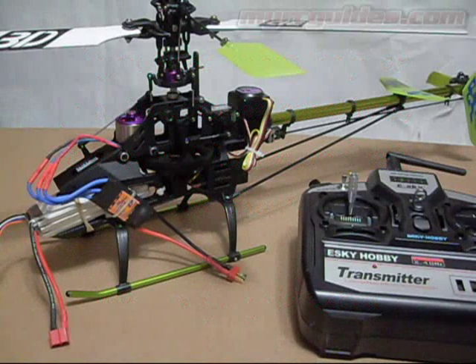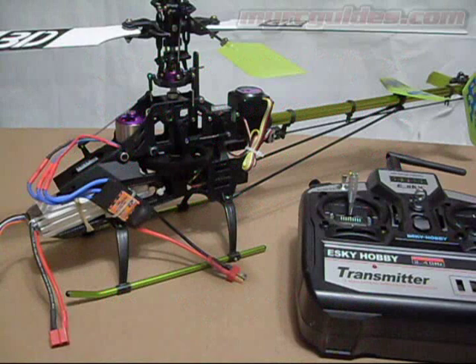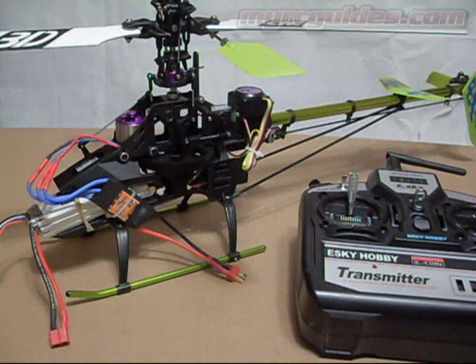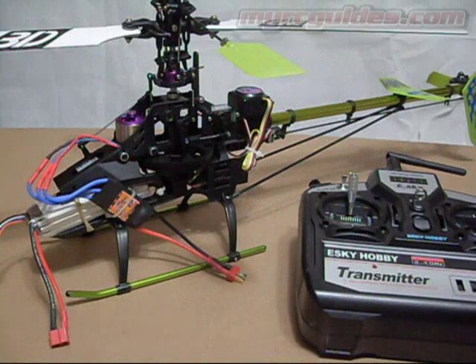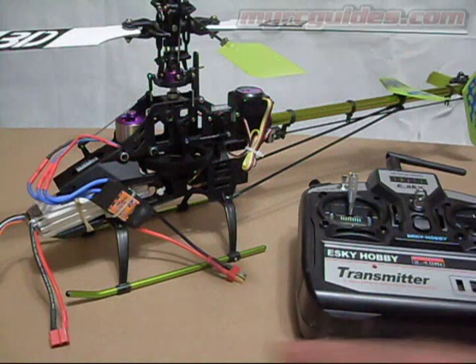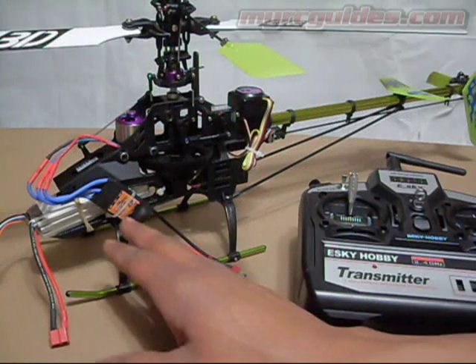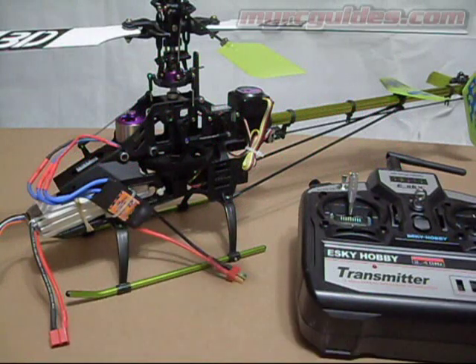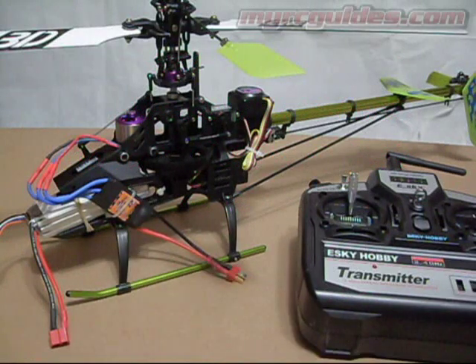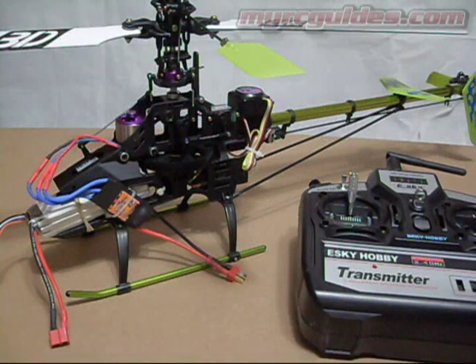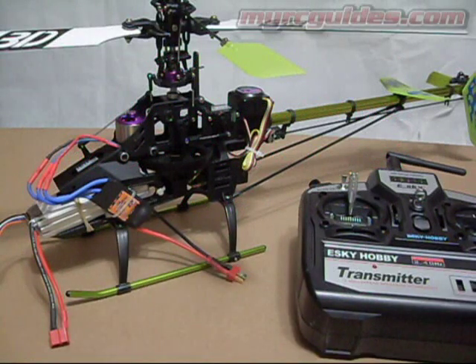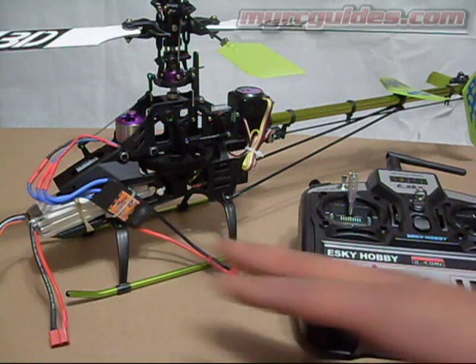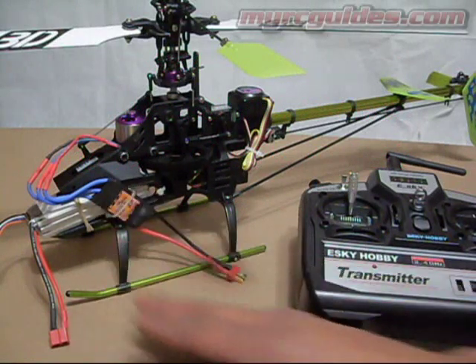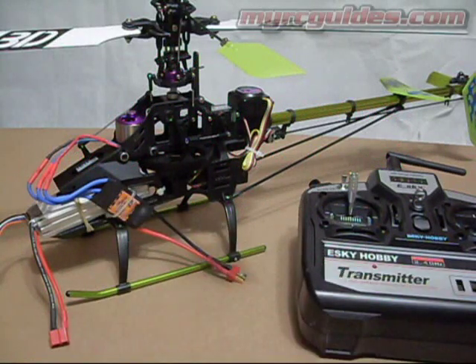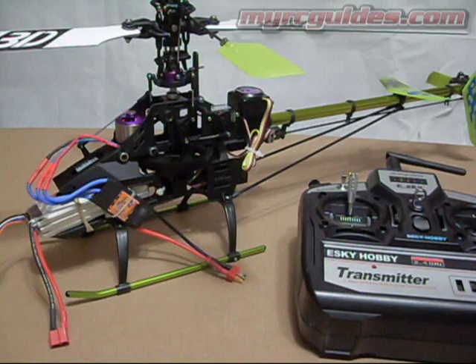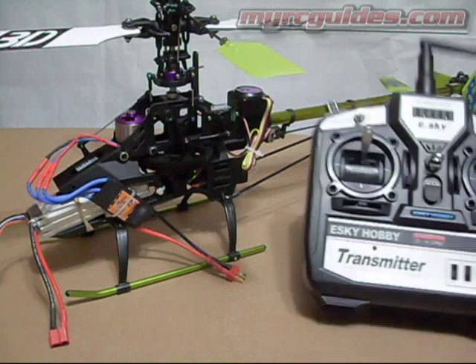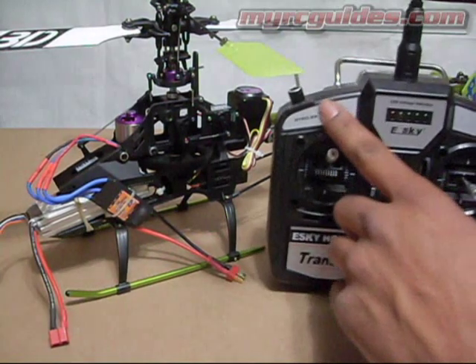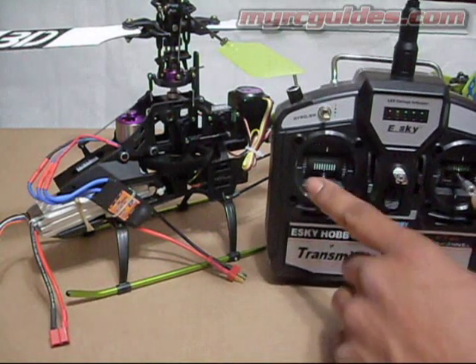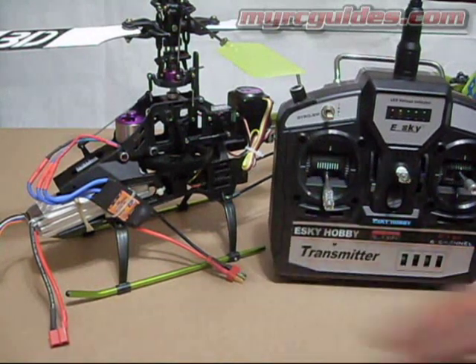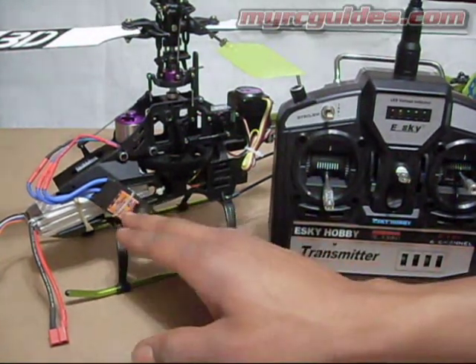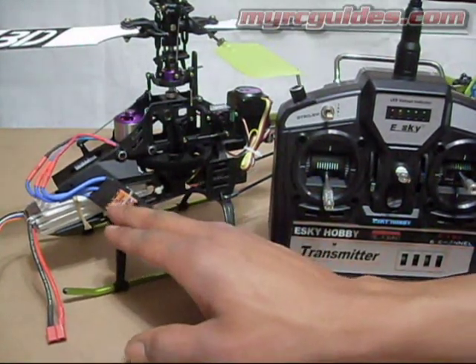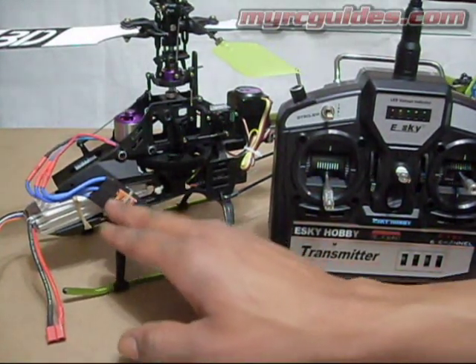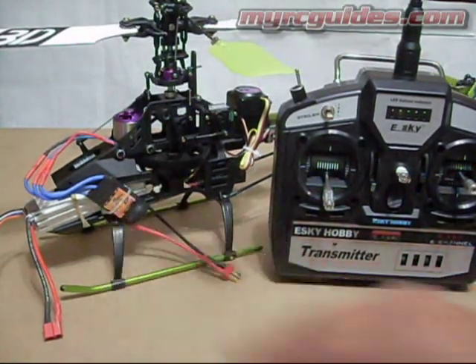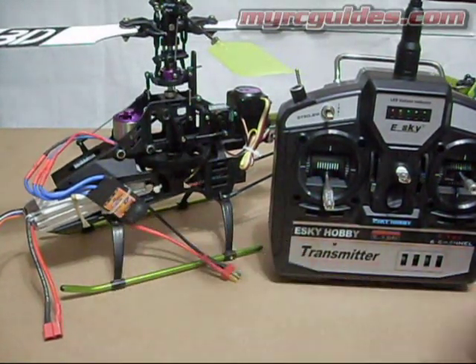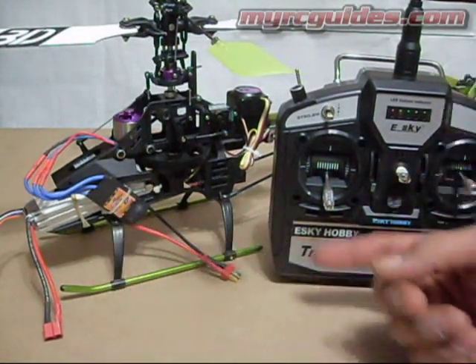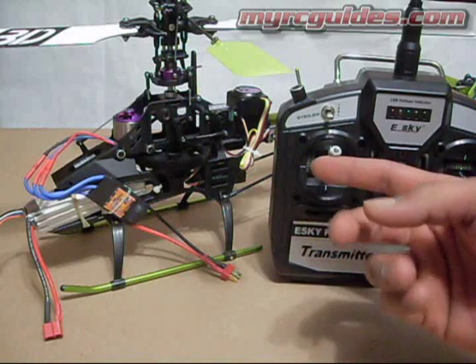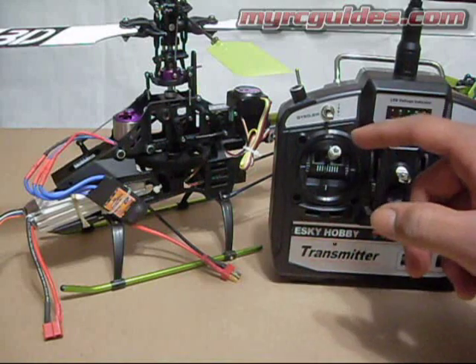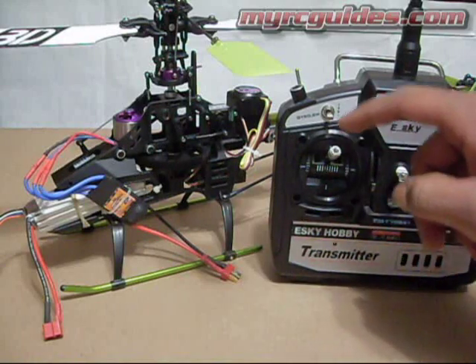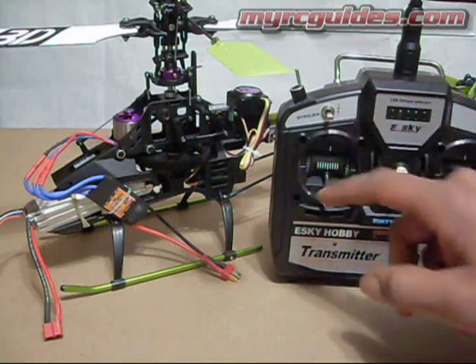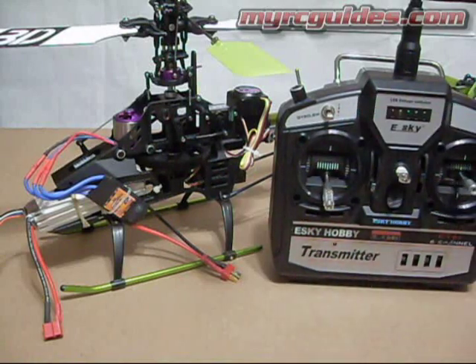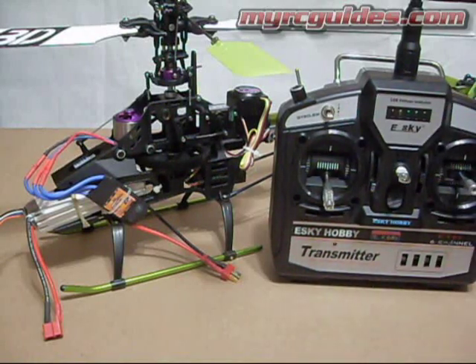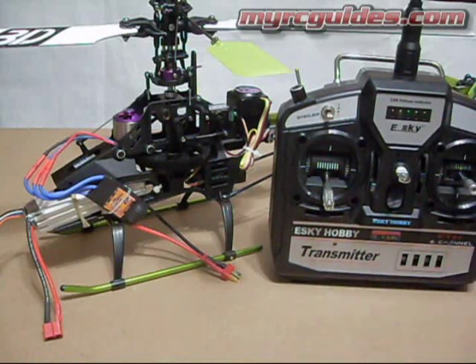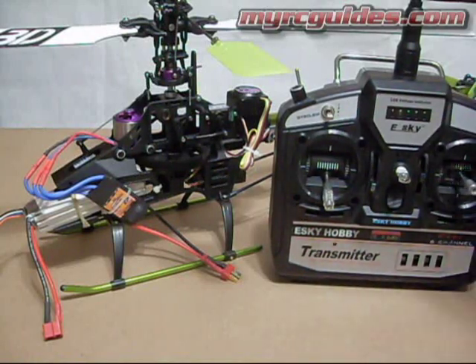I just want to go over one of the things you're going to have to do when you place your ESC, and that is set your throttle endpoints. Basically what that's doing is just telling your ESC where the top of your throttle stick is and where the bottom of it is. So to do this, very simple.